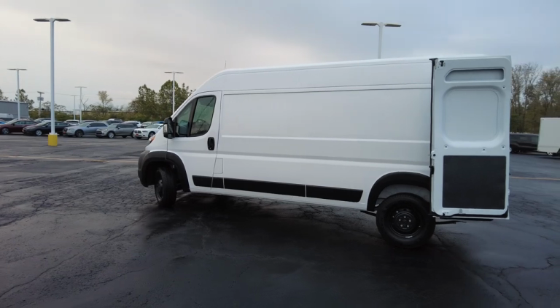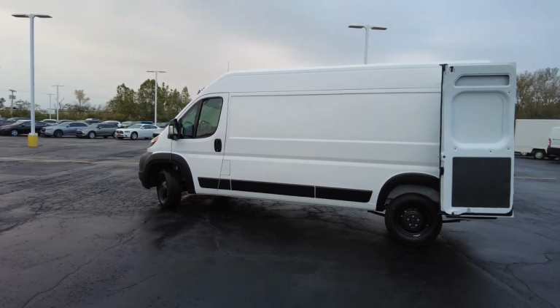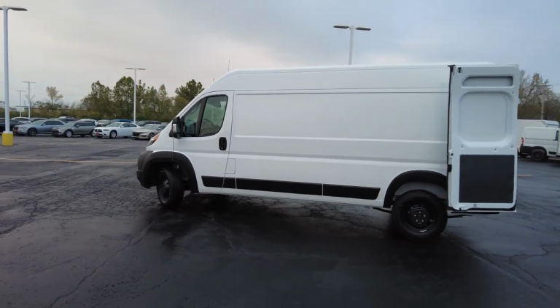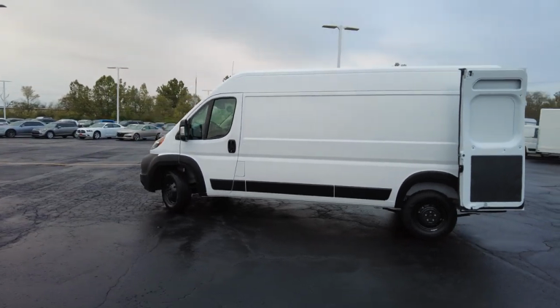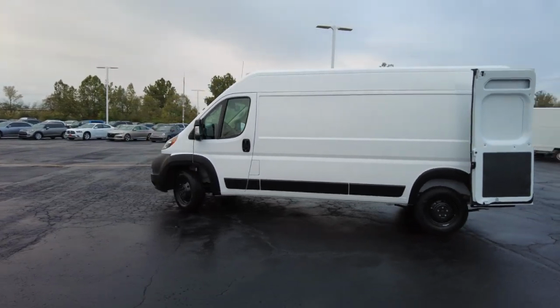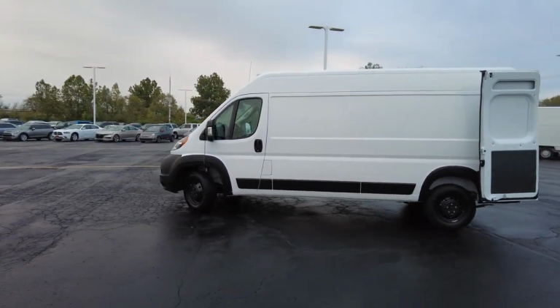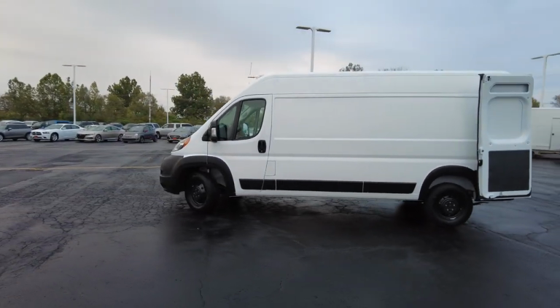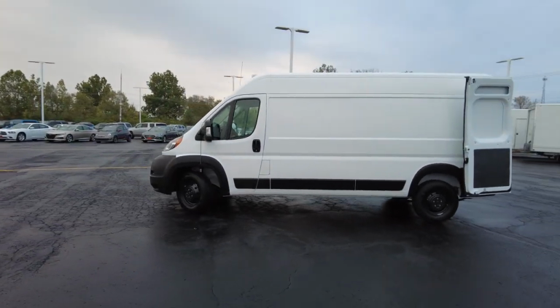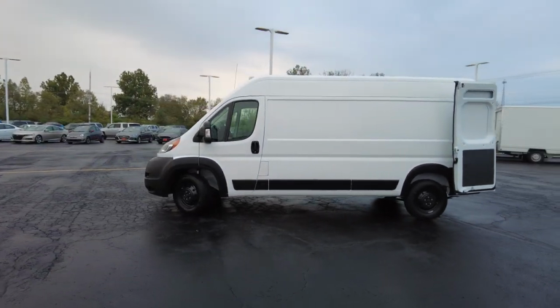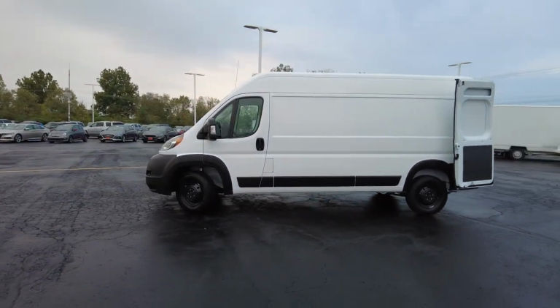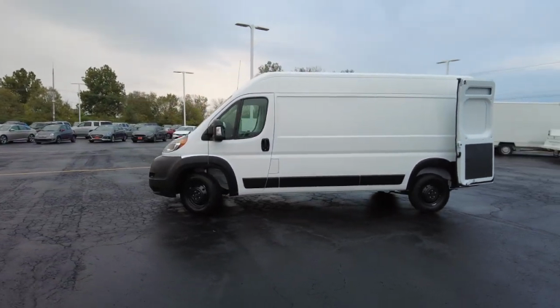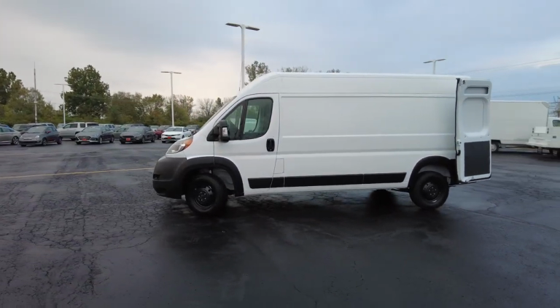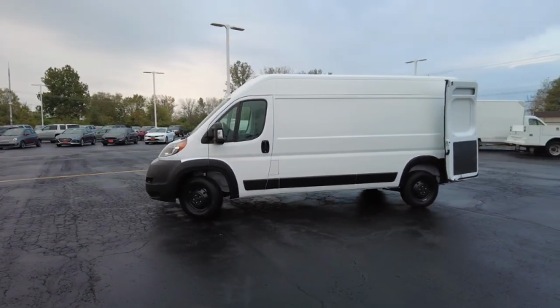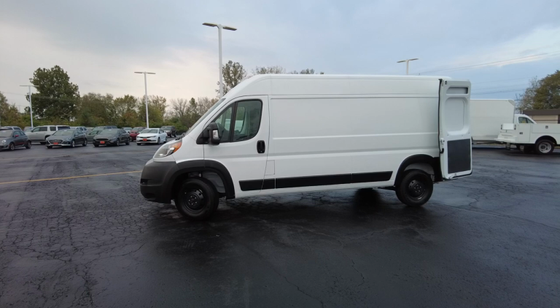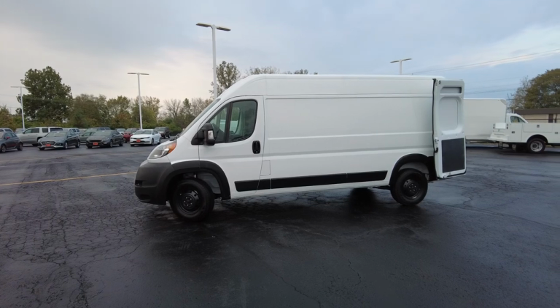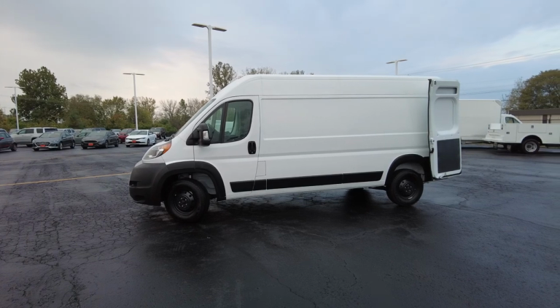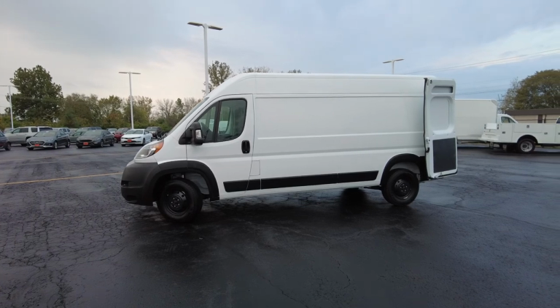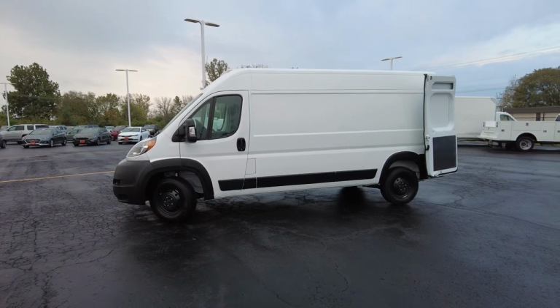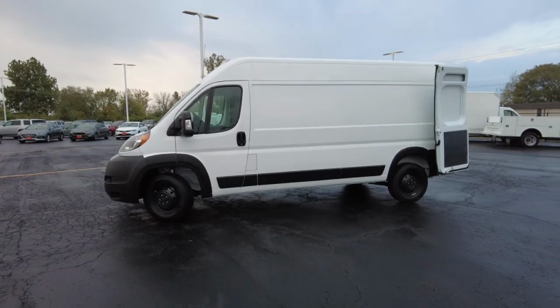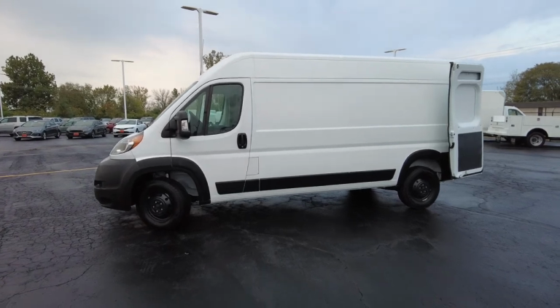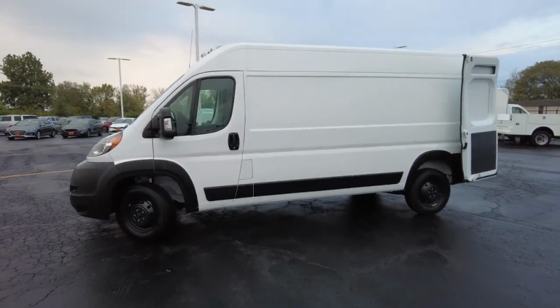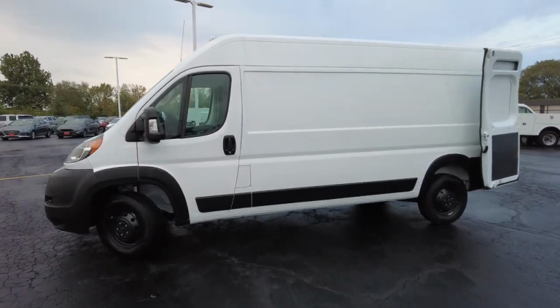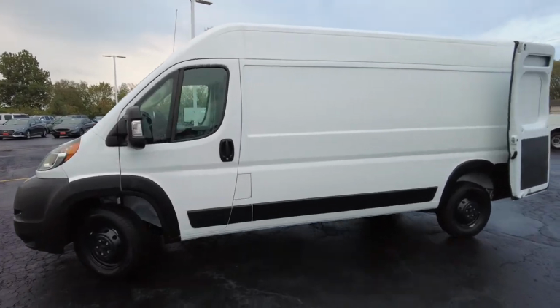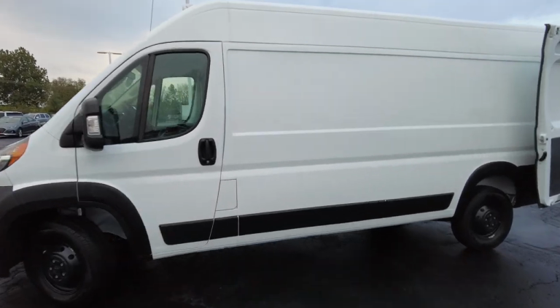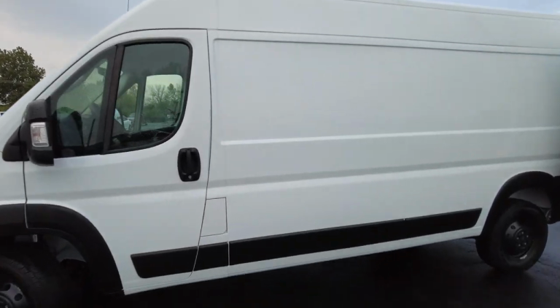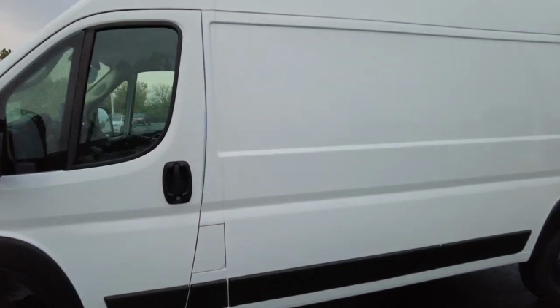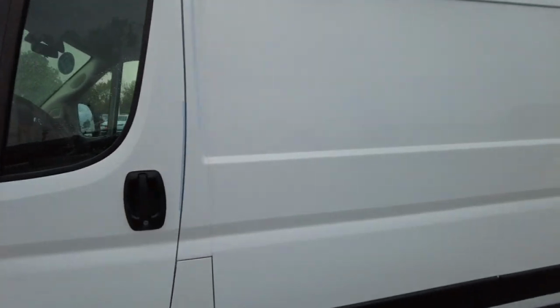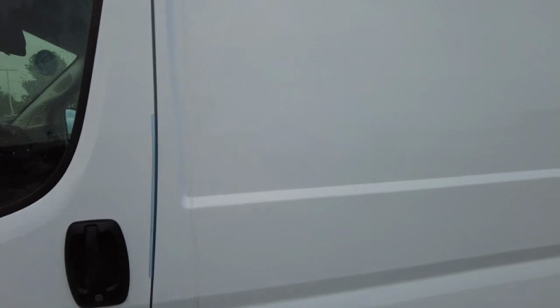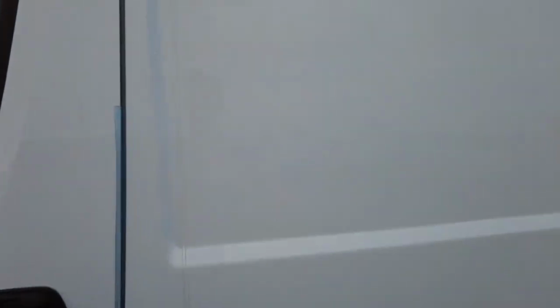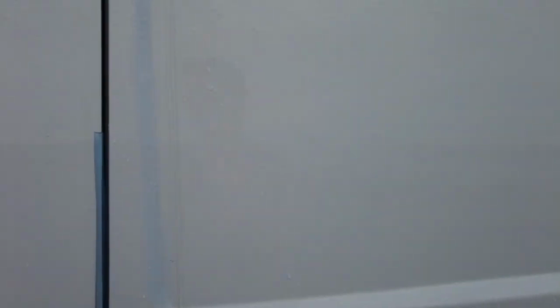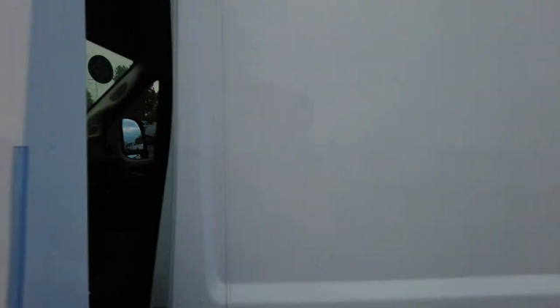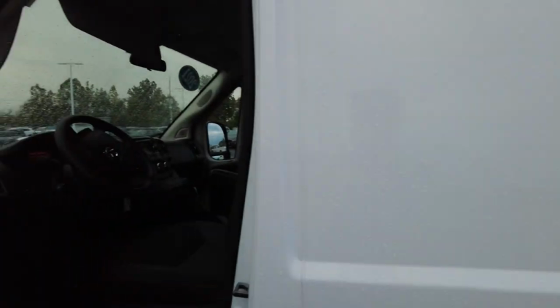Financing is available on this van and we make it real simple. I'll post the link right down below — fill out your information and we'll get back with you on whether you qualify and what your rate and term will be.